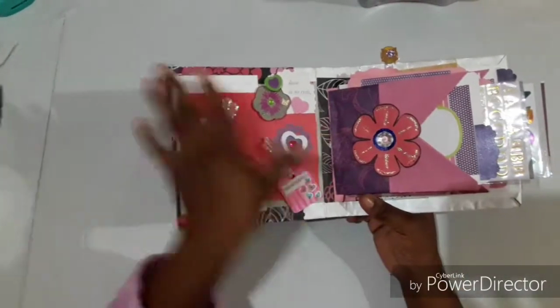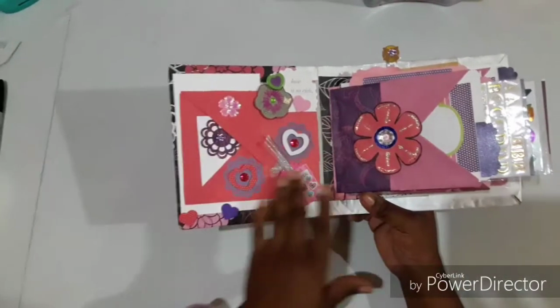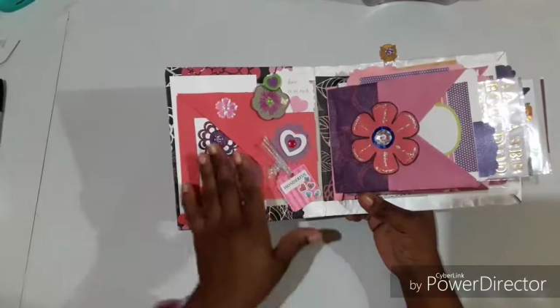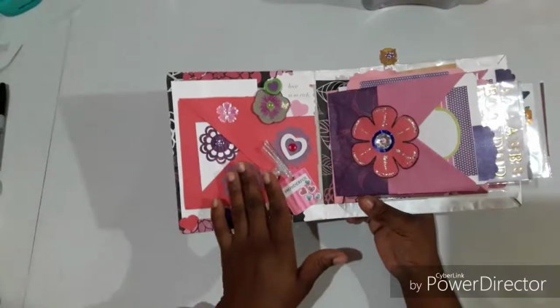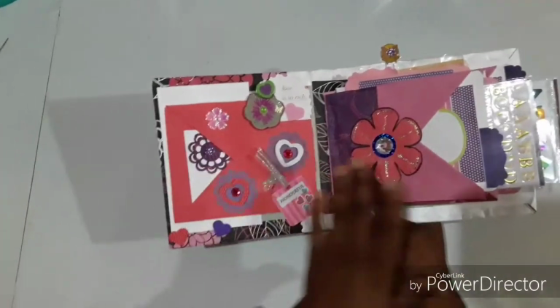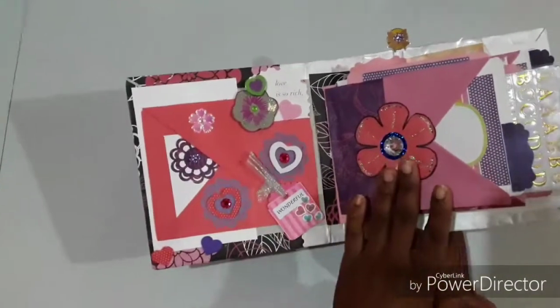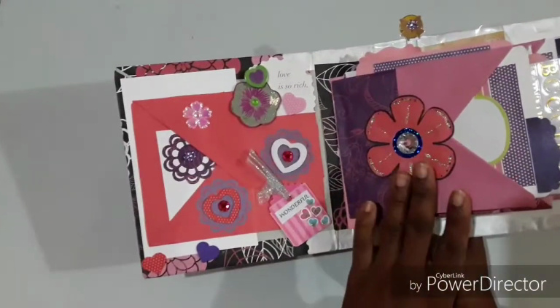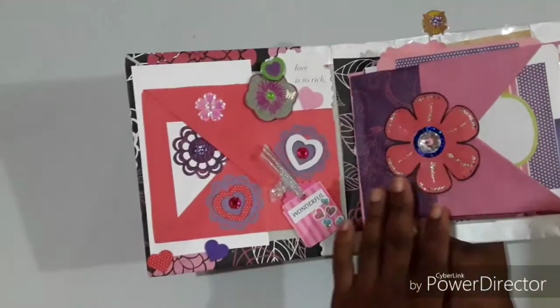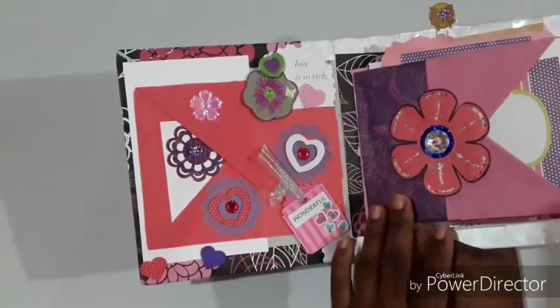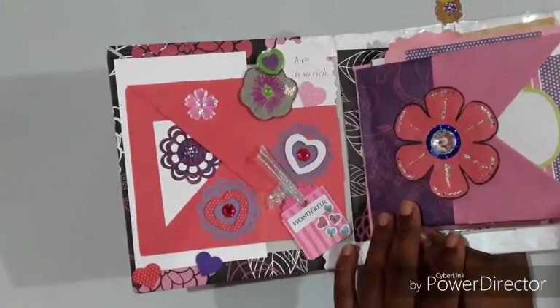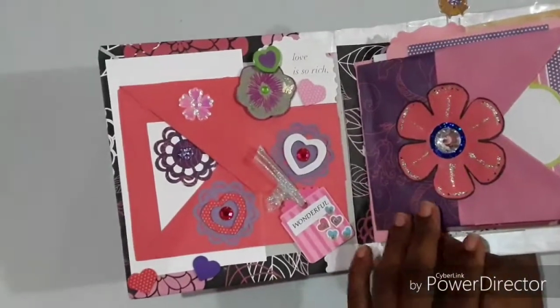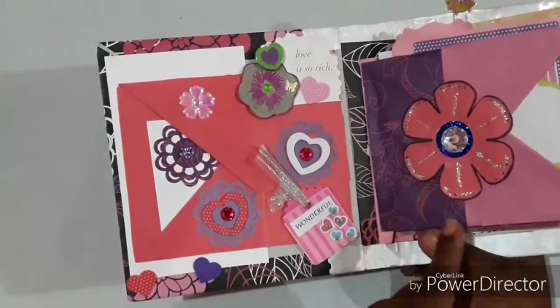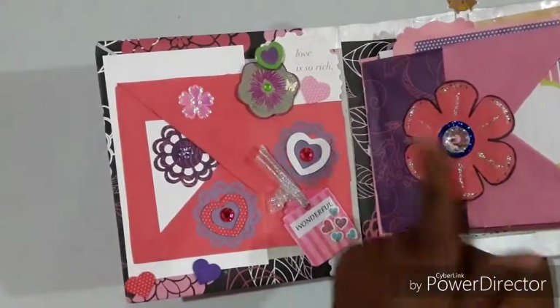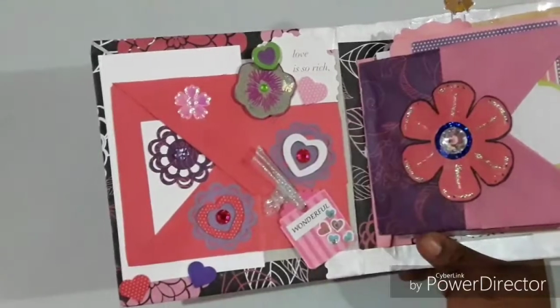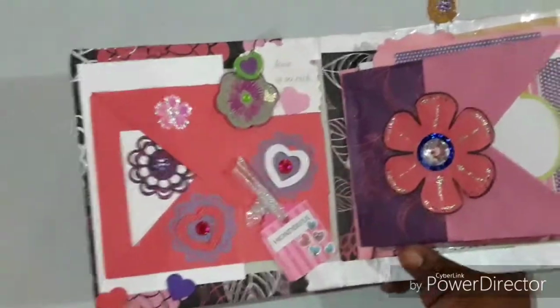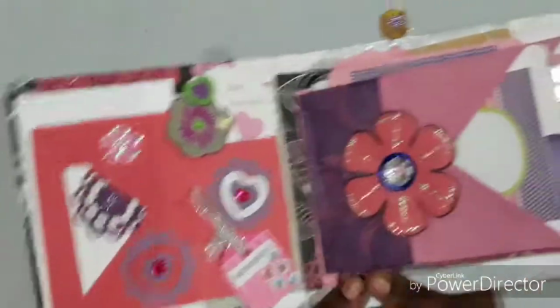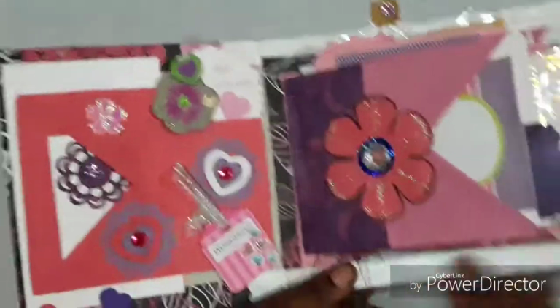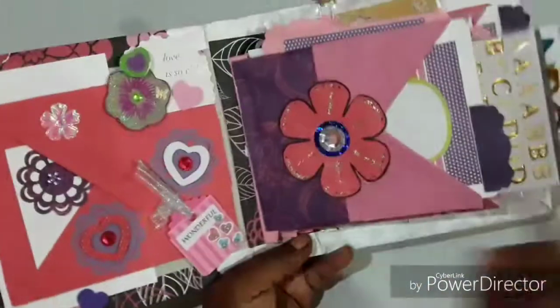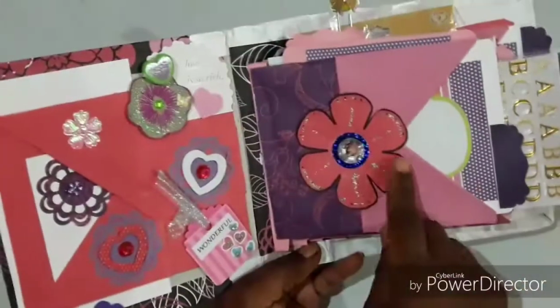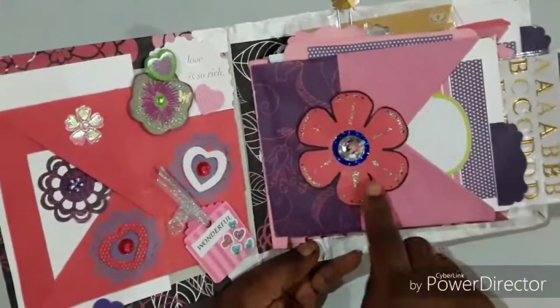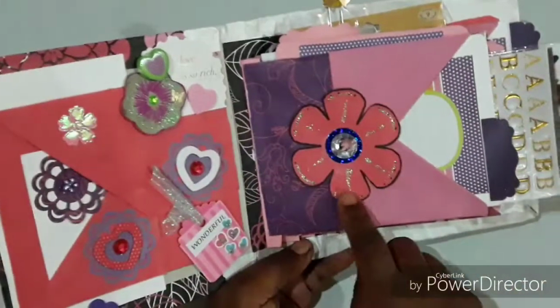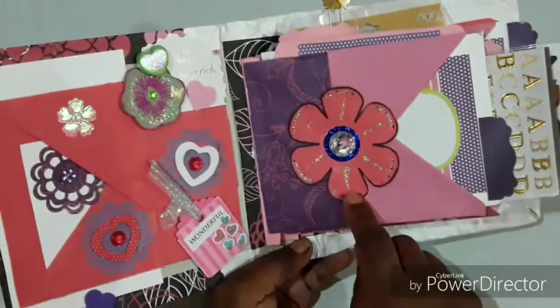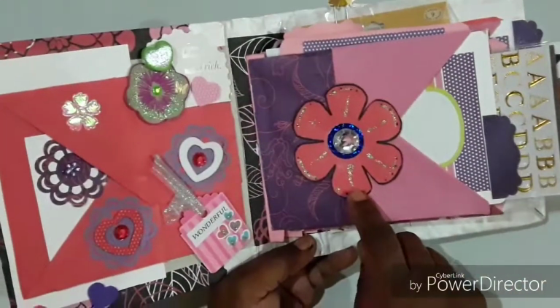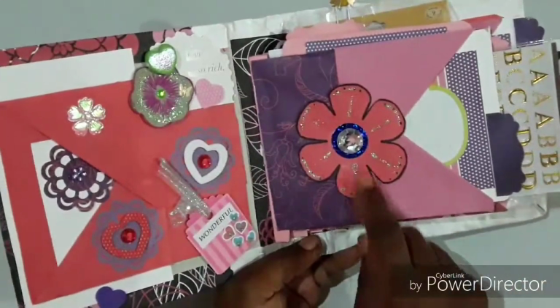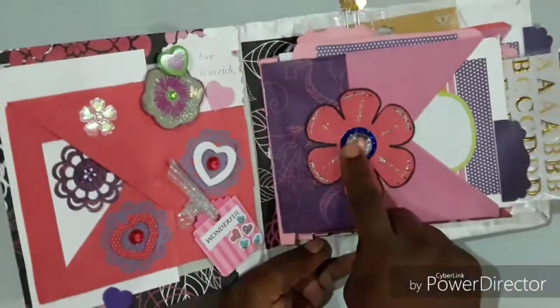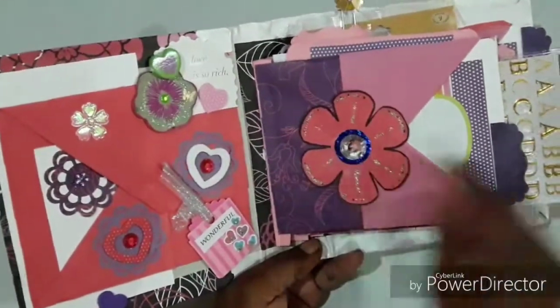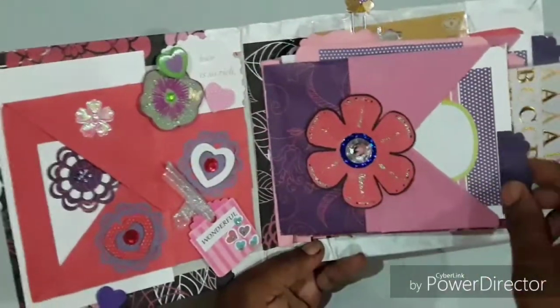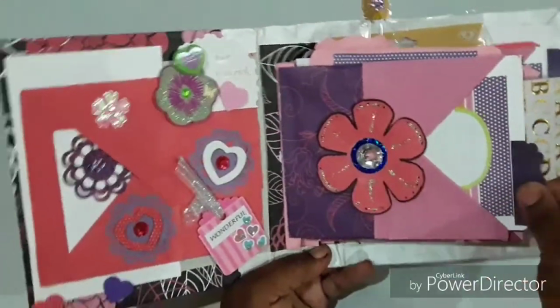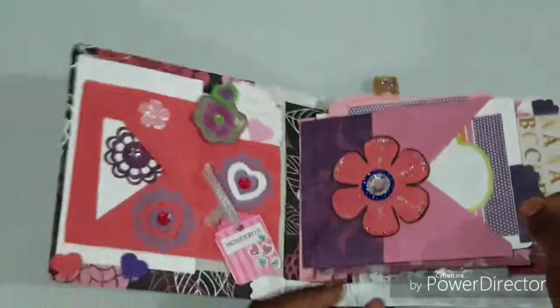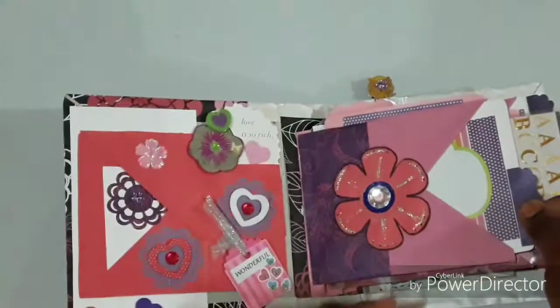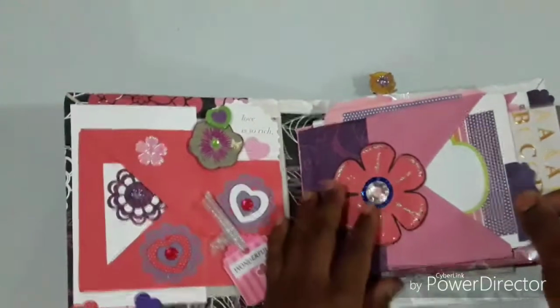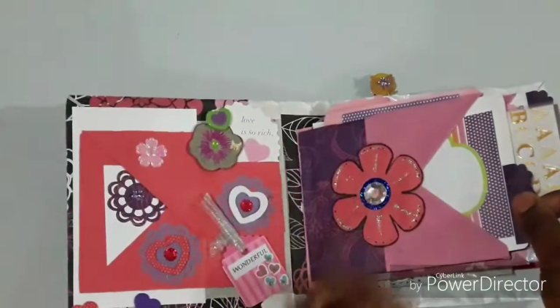I thought these would be really appropriate embellishments for this little lady's mini album. Here we have a nice flower that I made with some bling, and then we have some inserts.